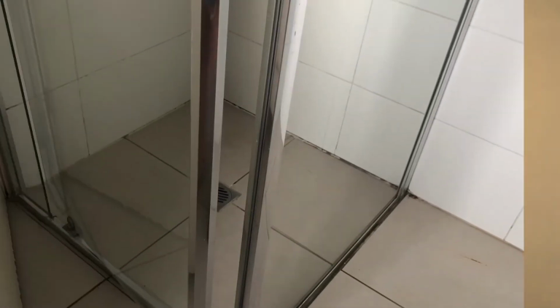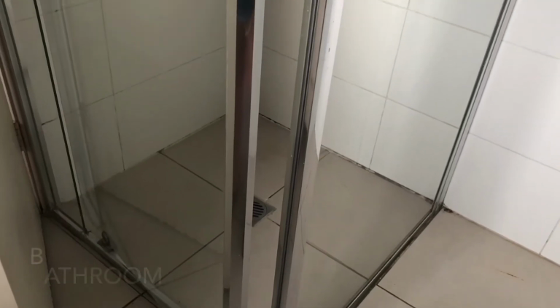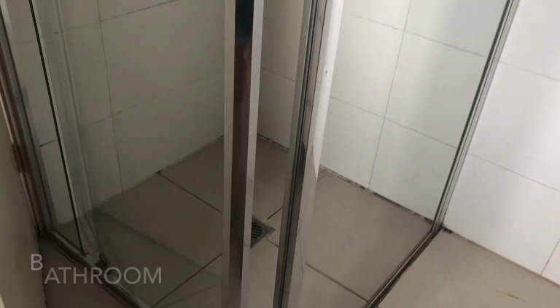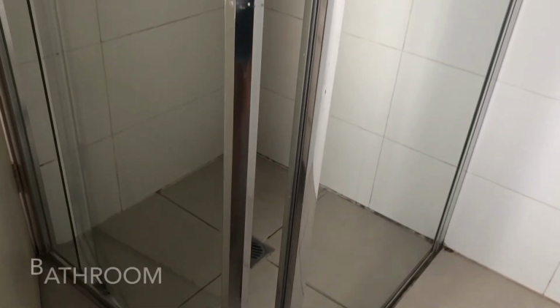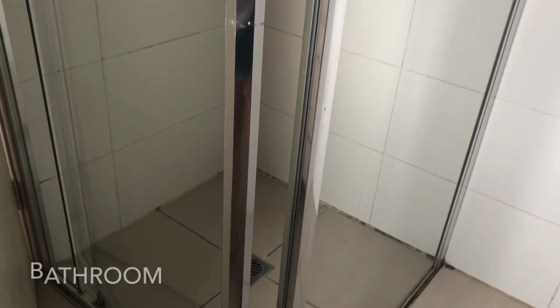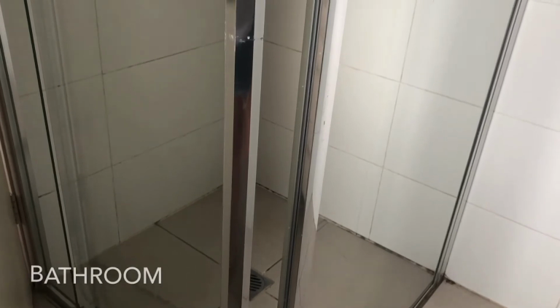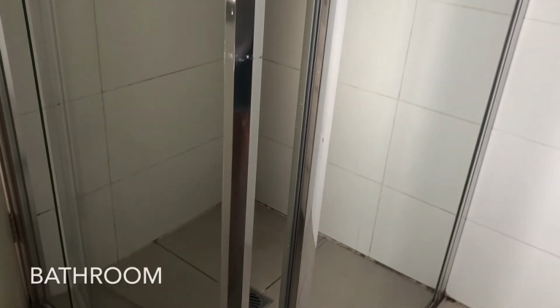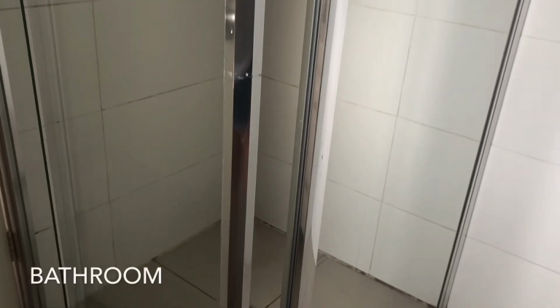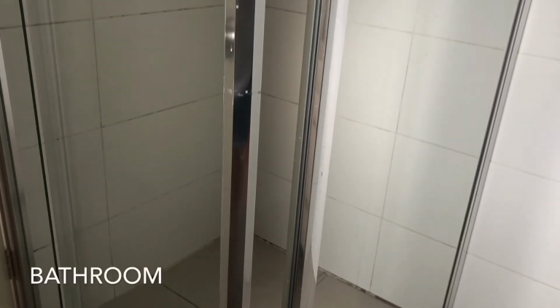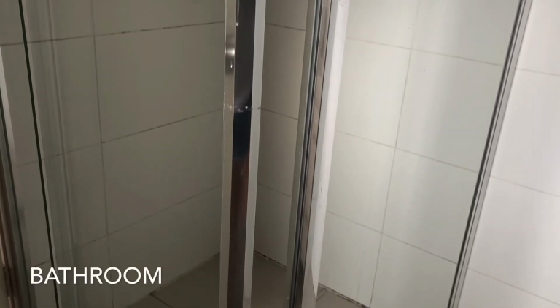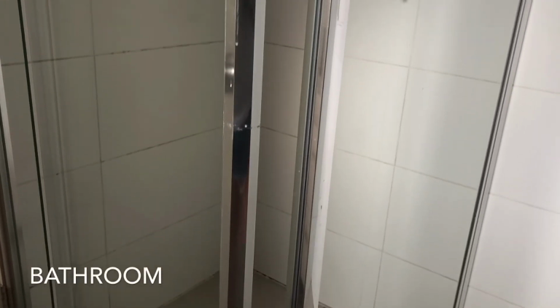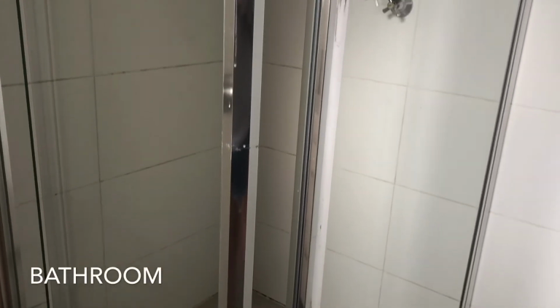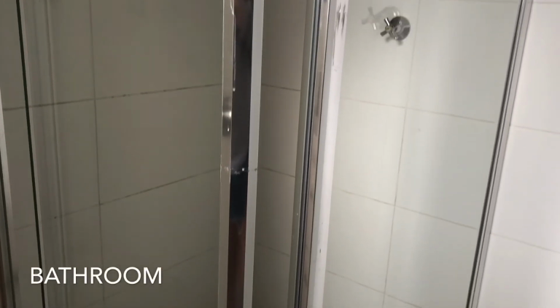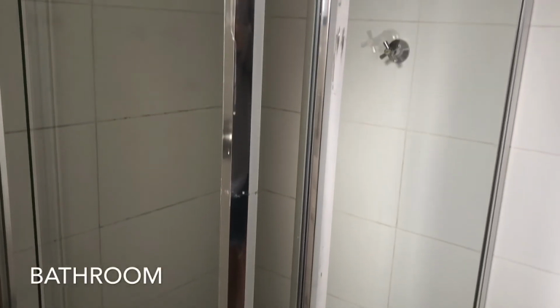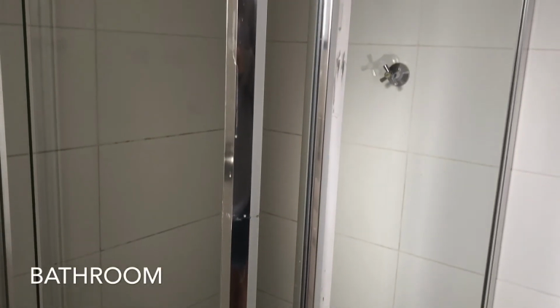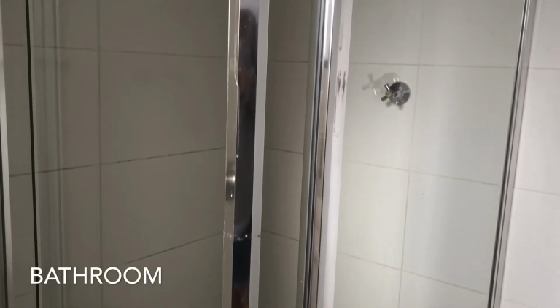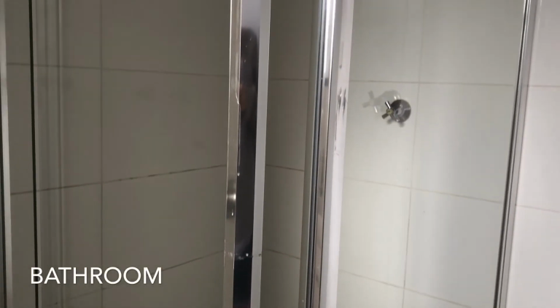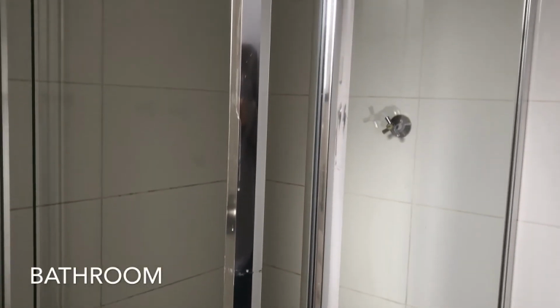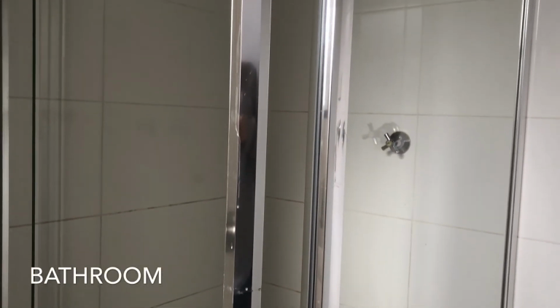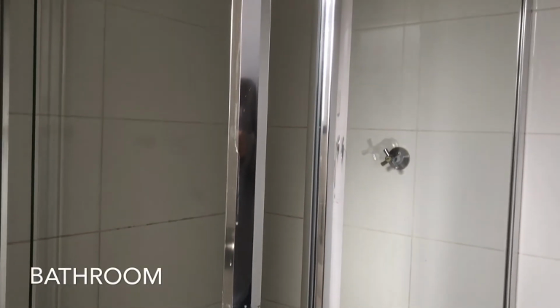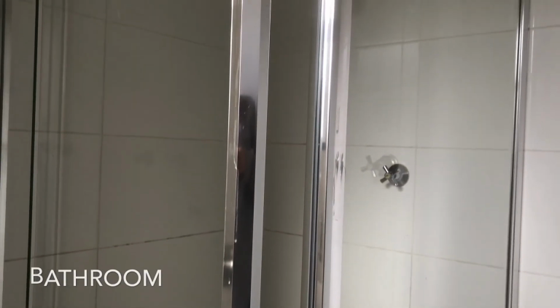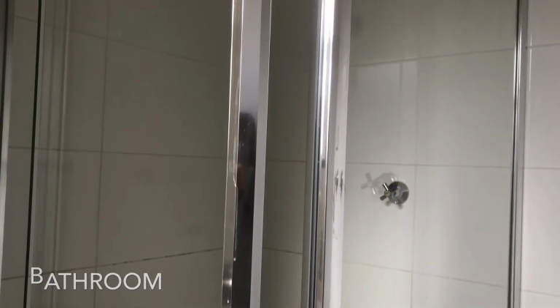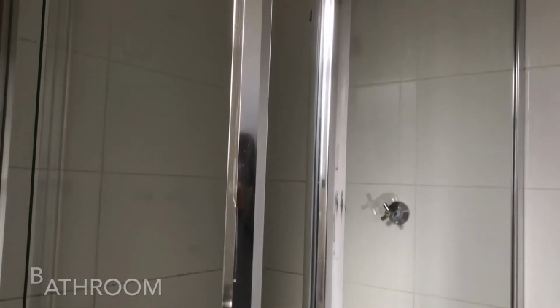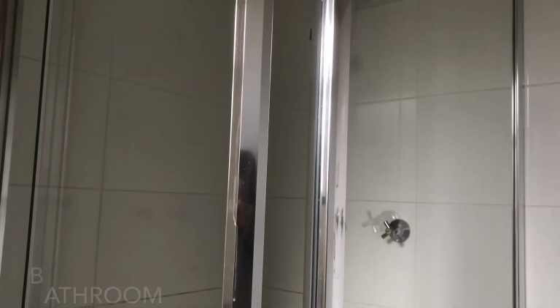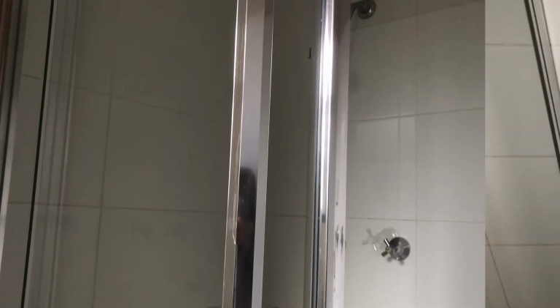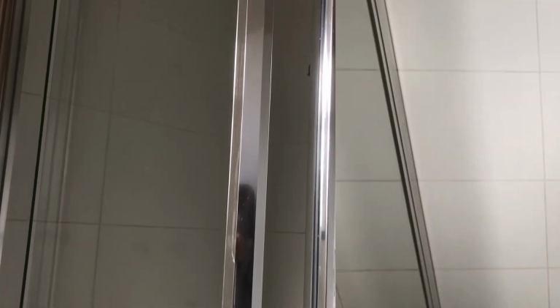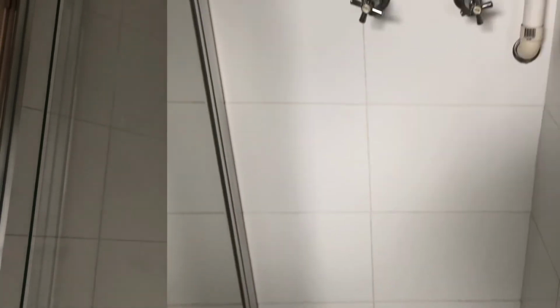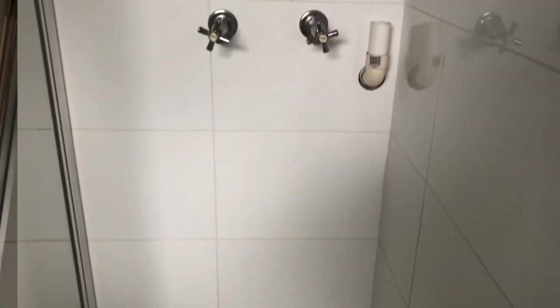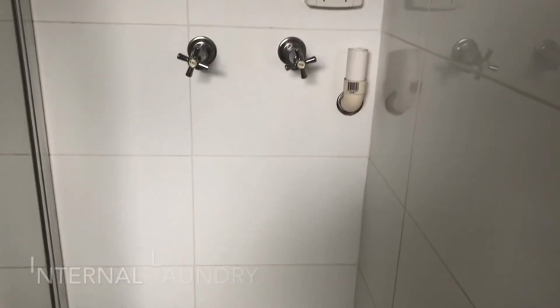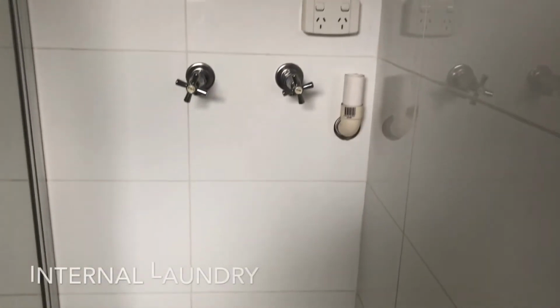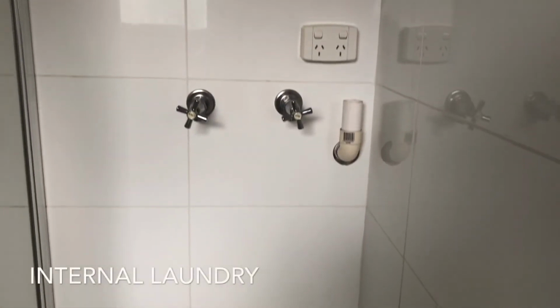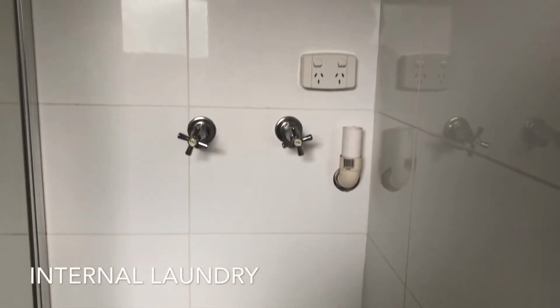Taking a look at the bathroom area of this unit, you can see that this bathroom is very modern and is also combined with the internal laundry.